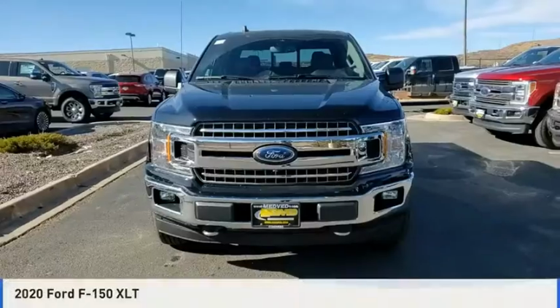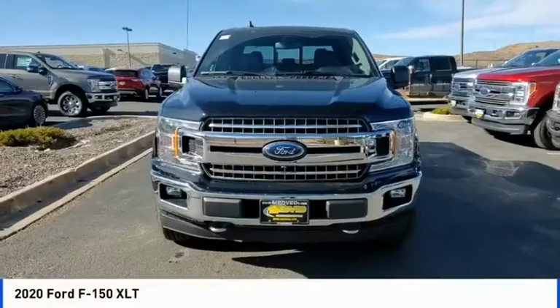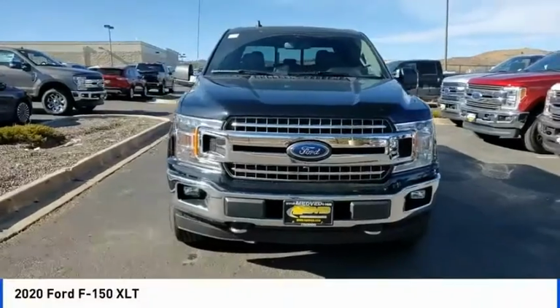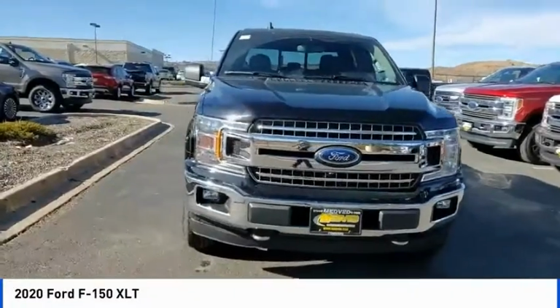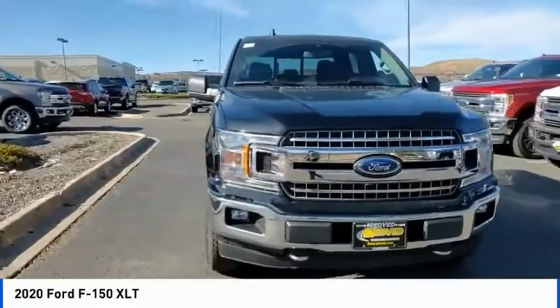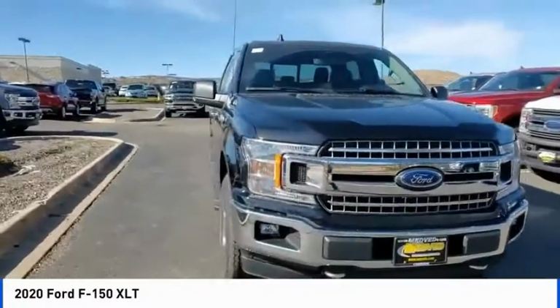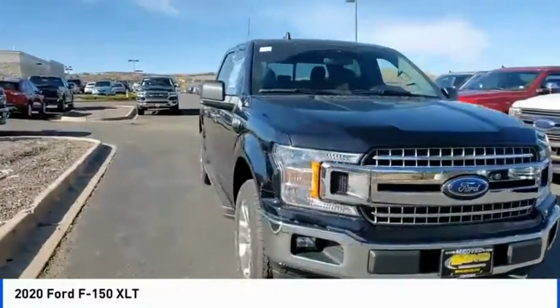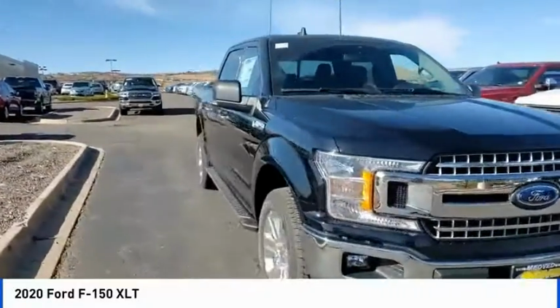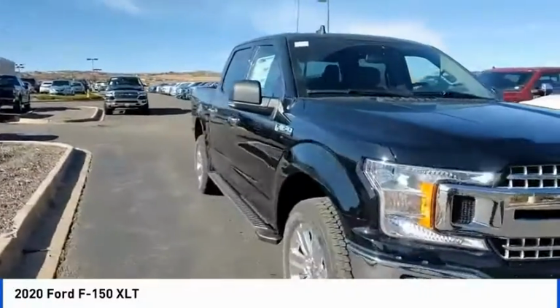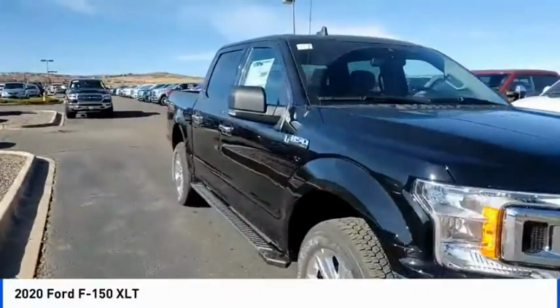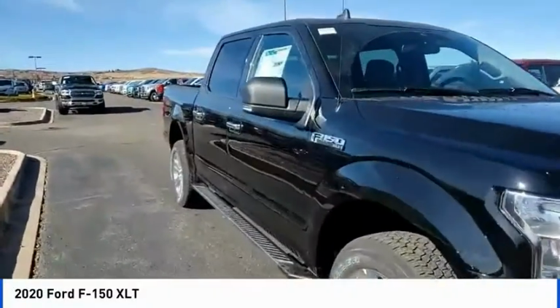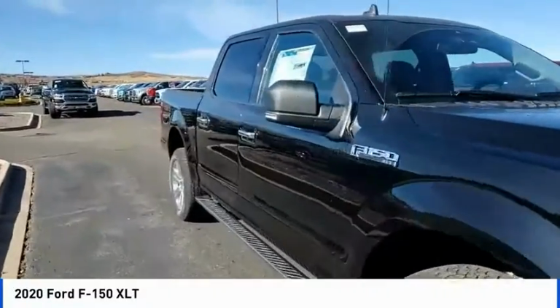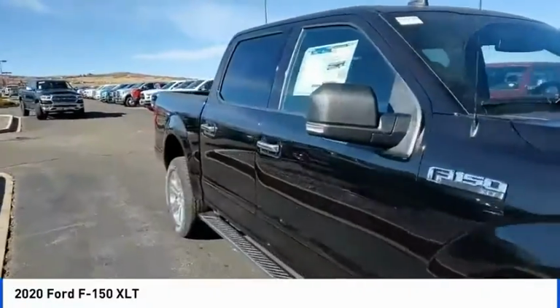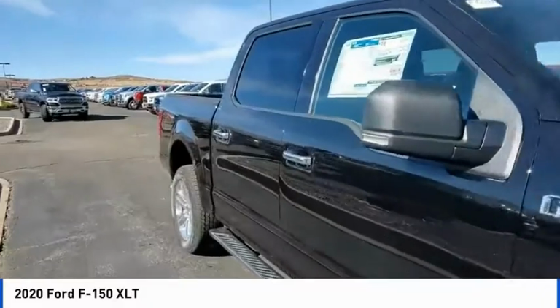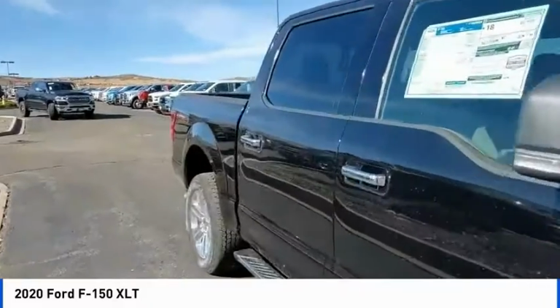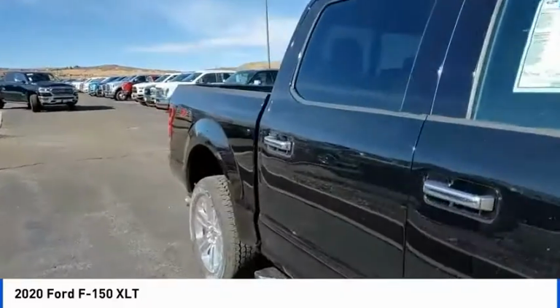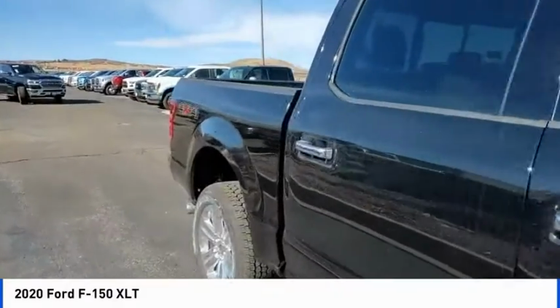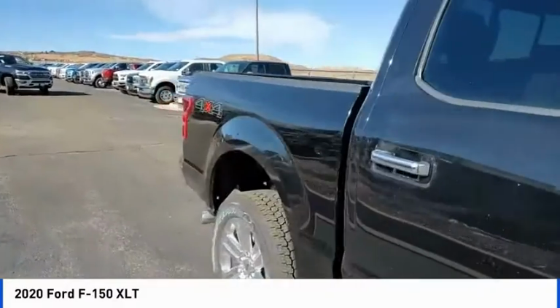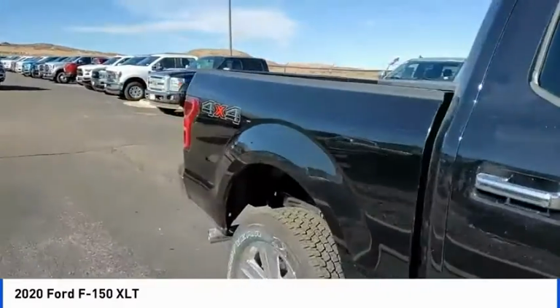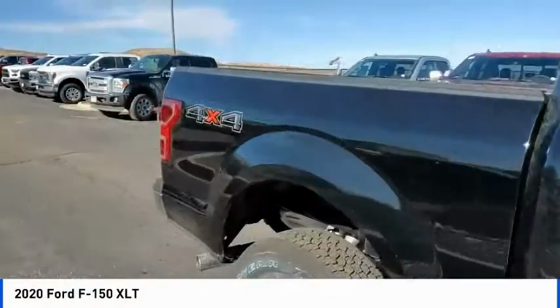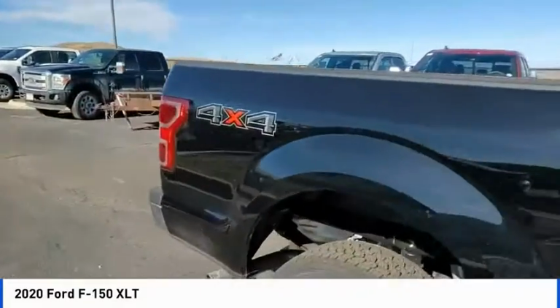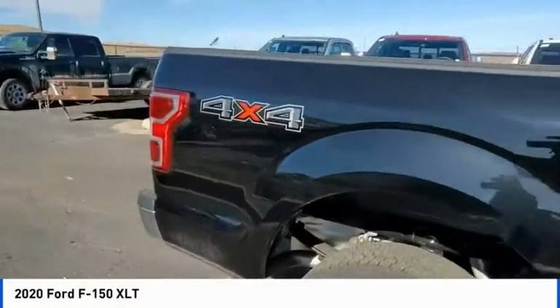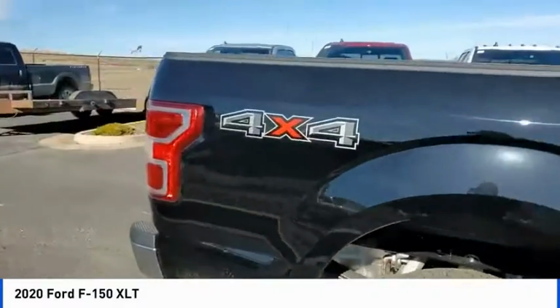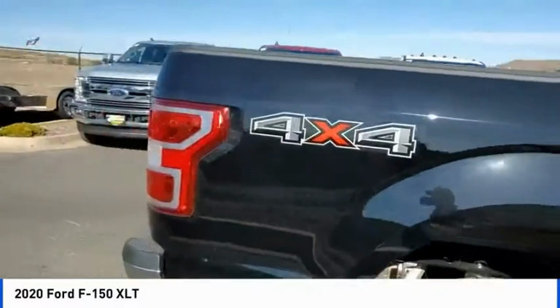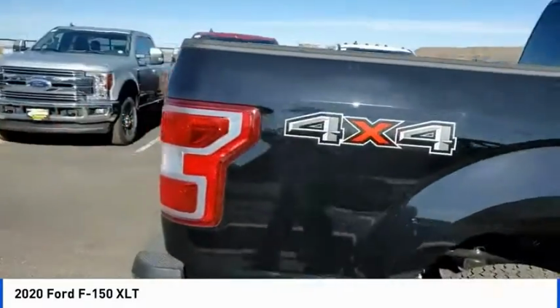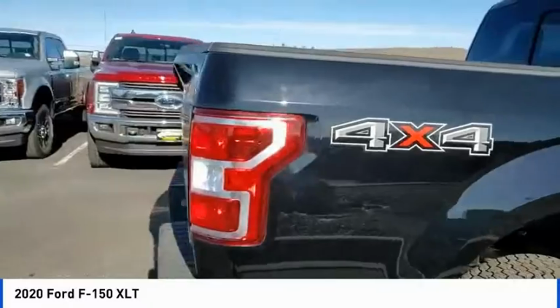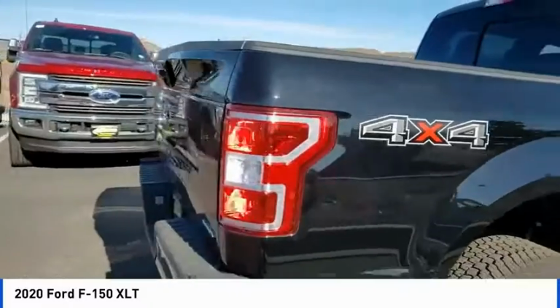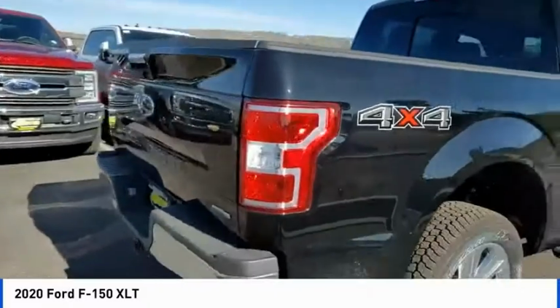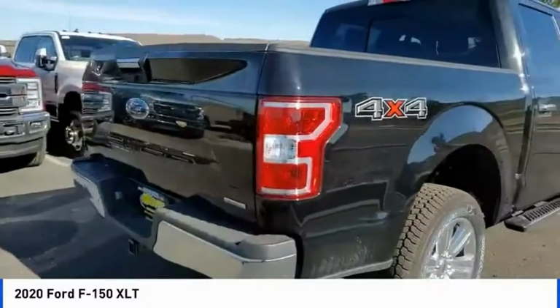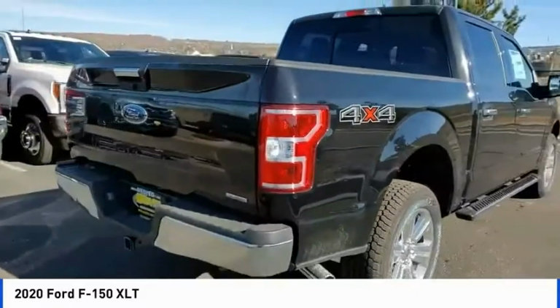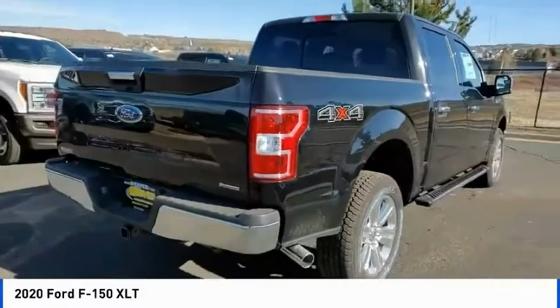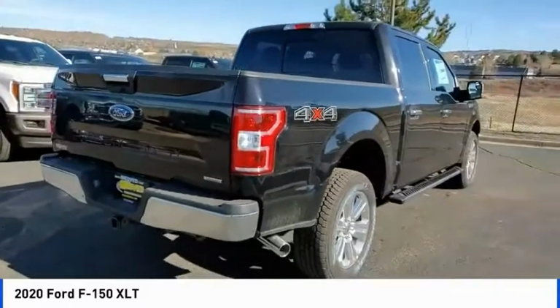Take a ride in the 2020 F-150. A Ford F-150 knows how to handle any situation. It's built to follow orders, no whining. This vehicle has less than 100 miles.